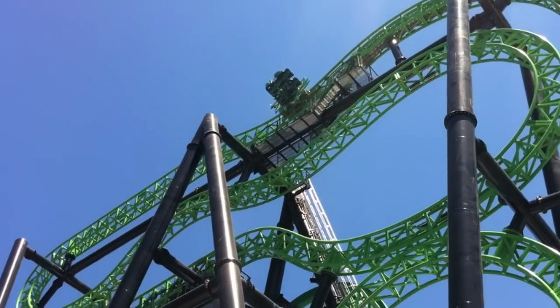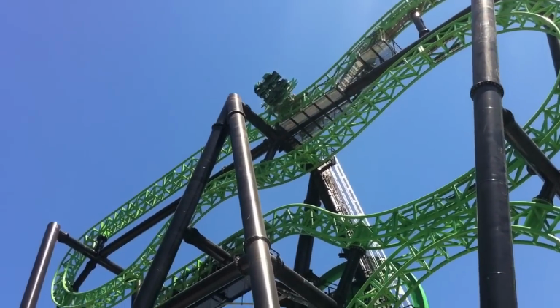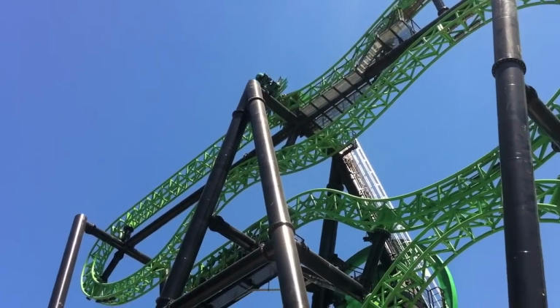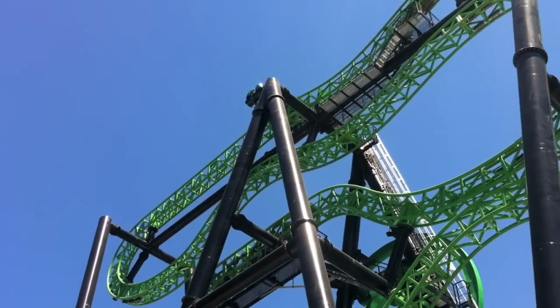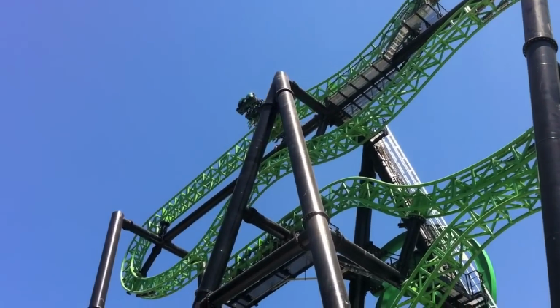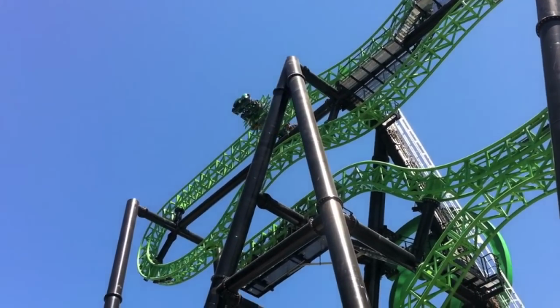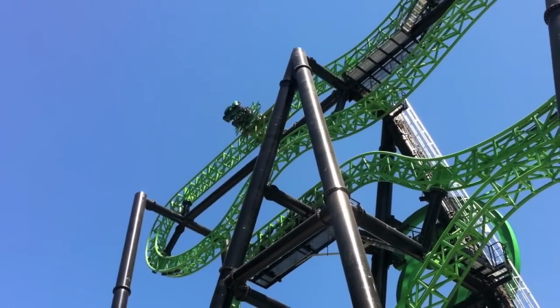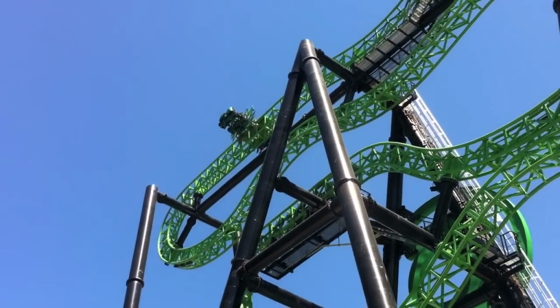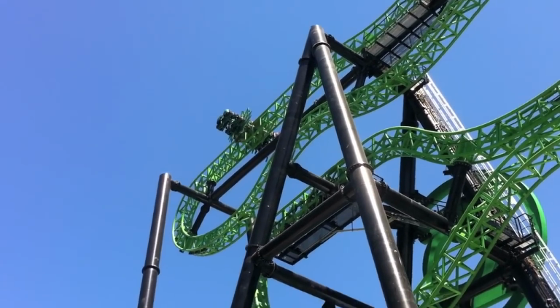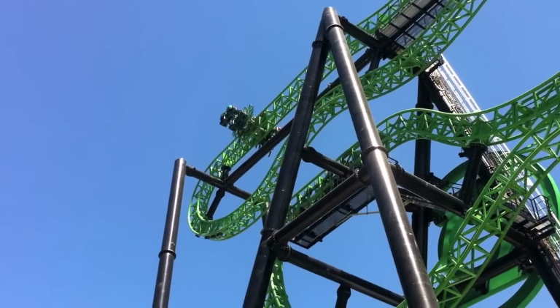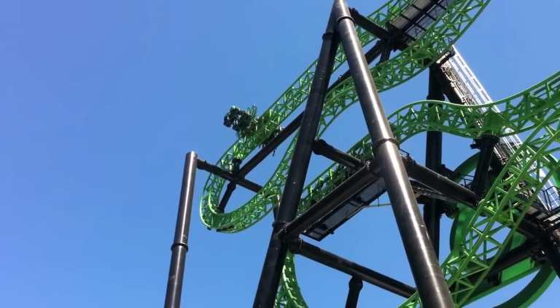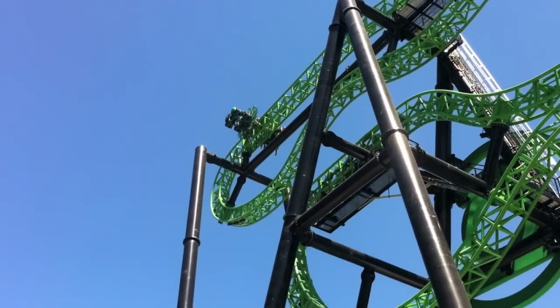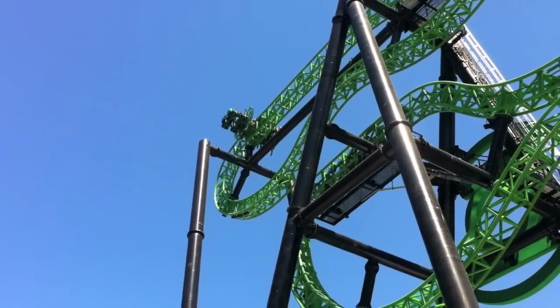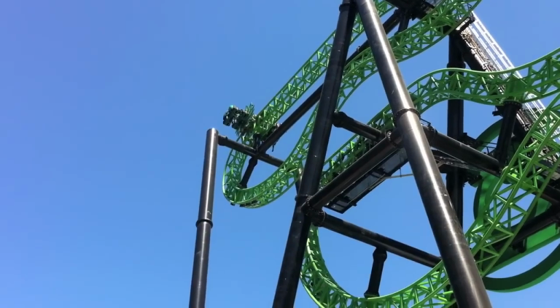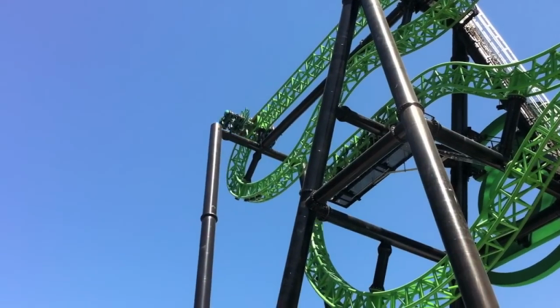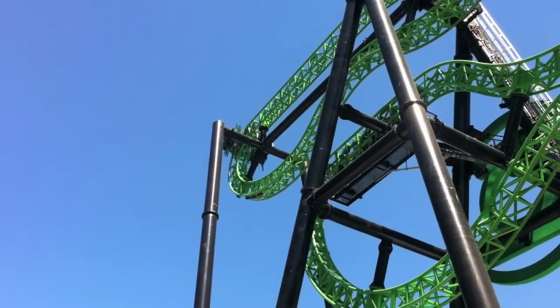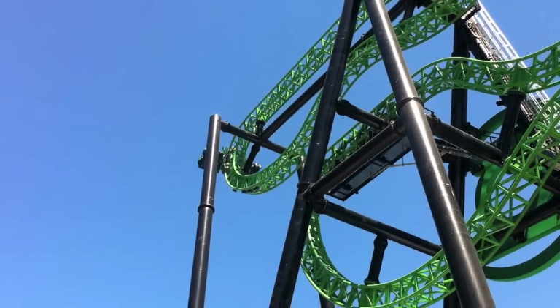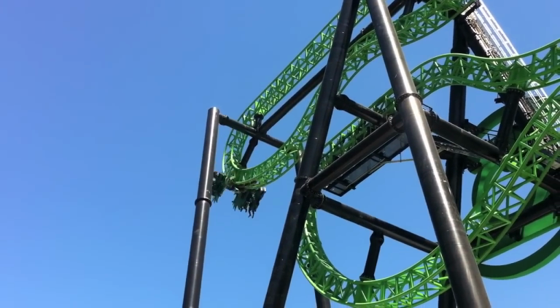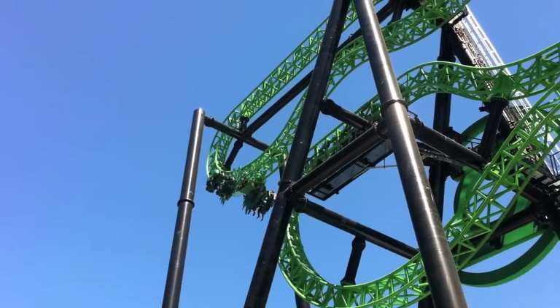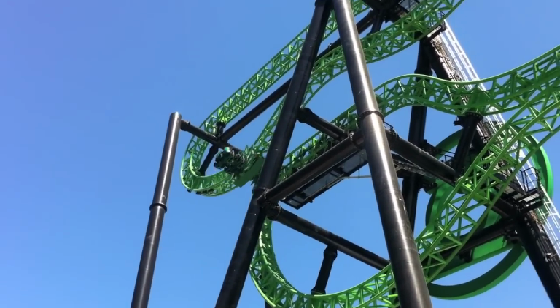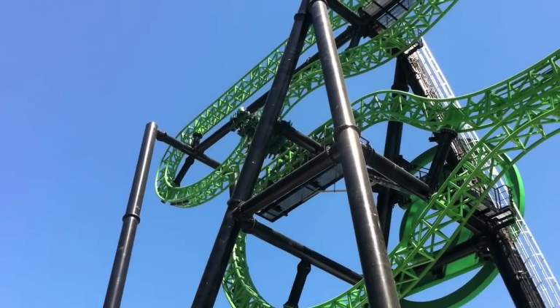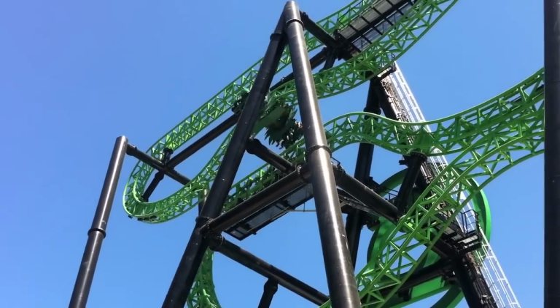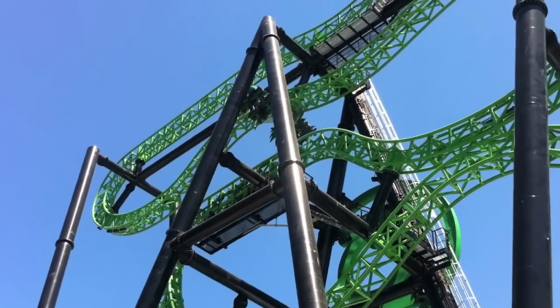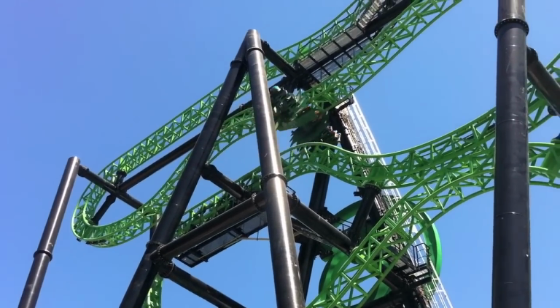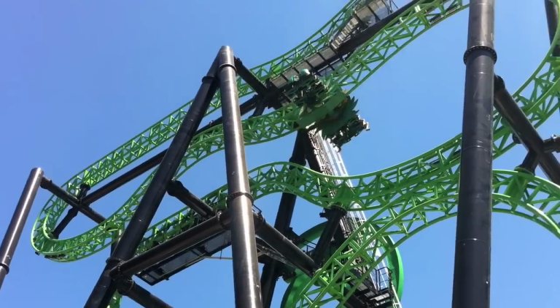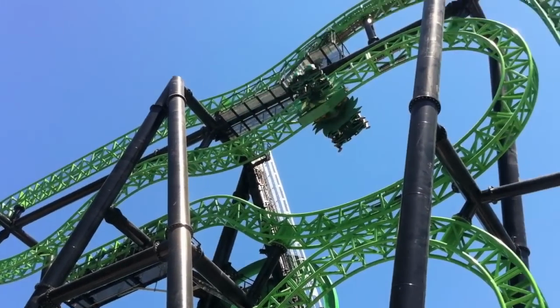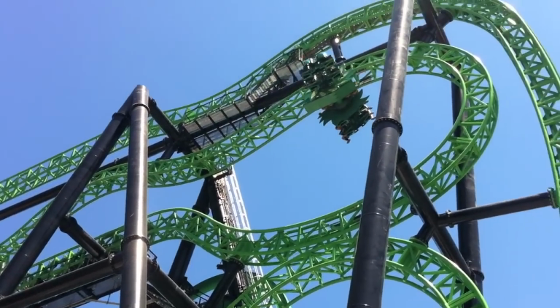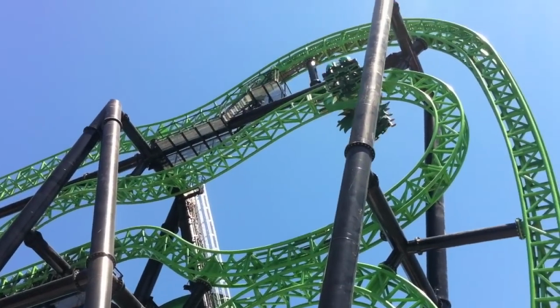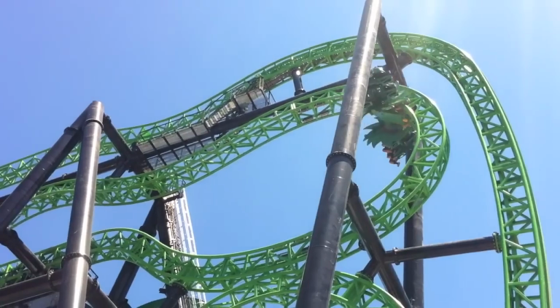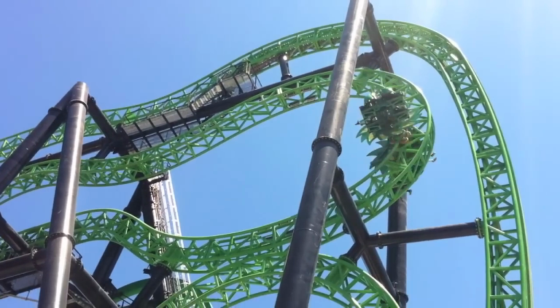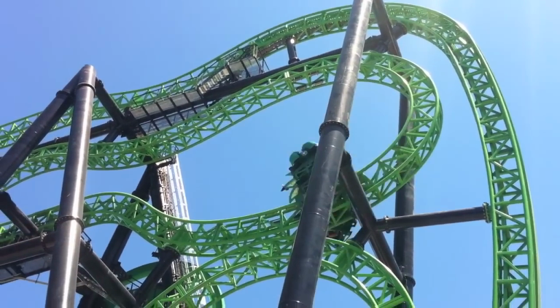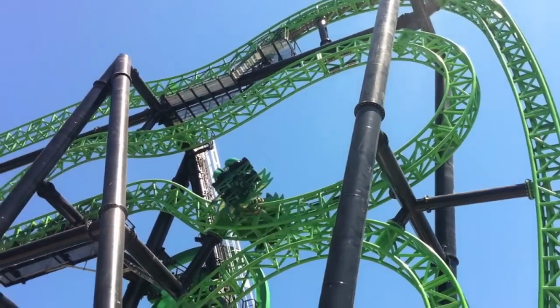If that sounds familiar, it's the same basic configuration as the park's X2 coaster, but in this case, instead of the spinning being synchronized with the track, the seats are spinning freely based on the weight distribution on the coaster.